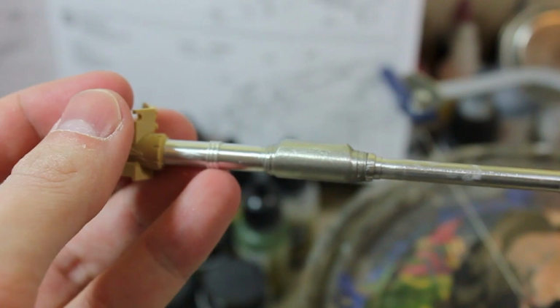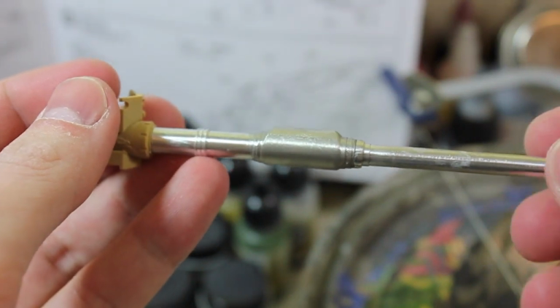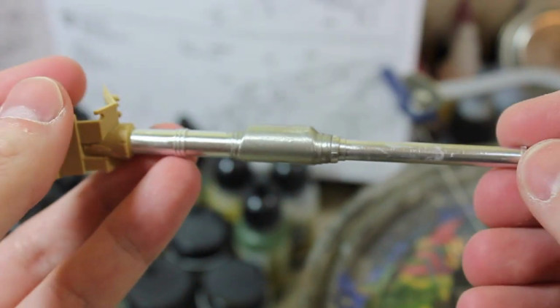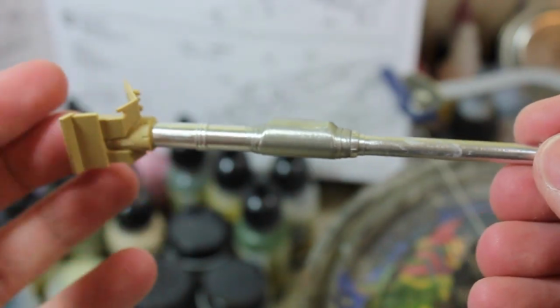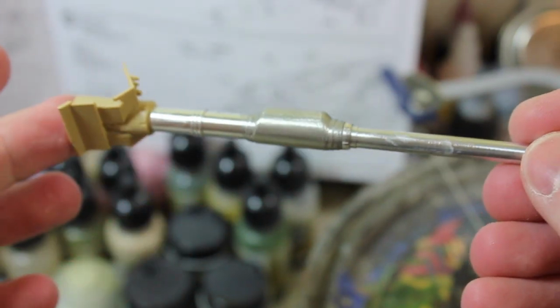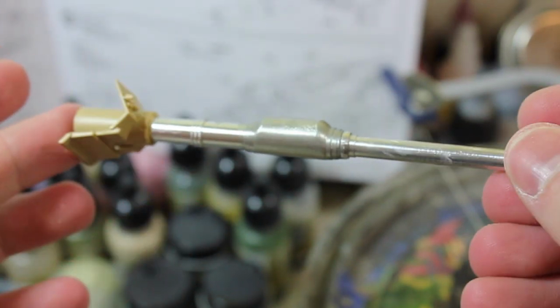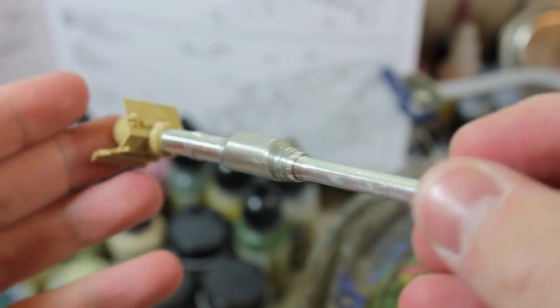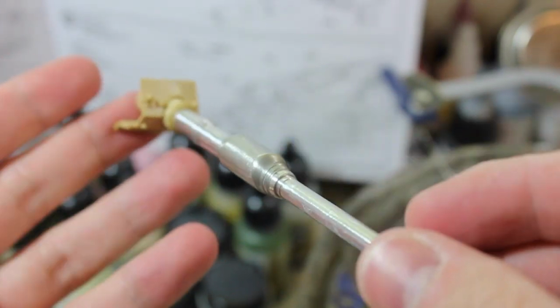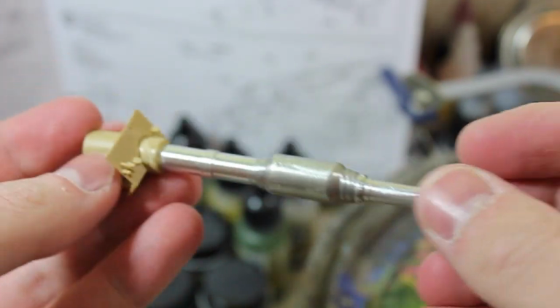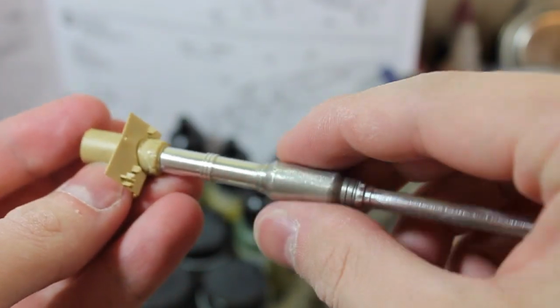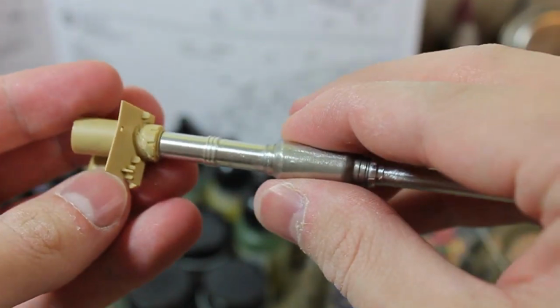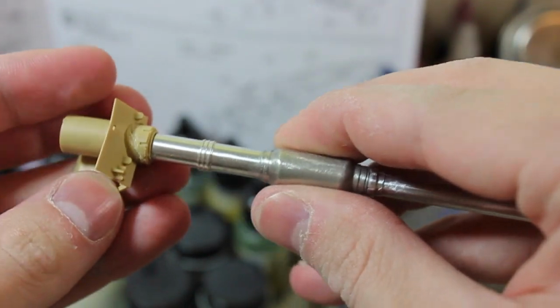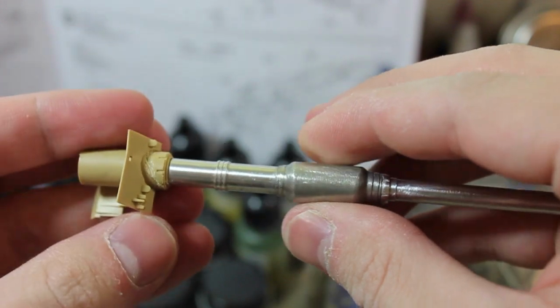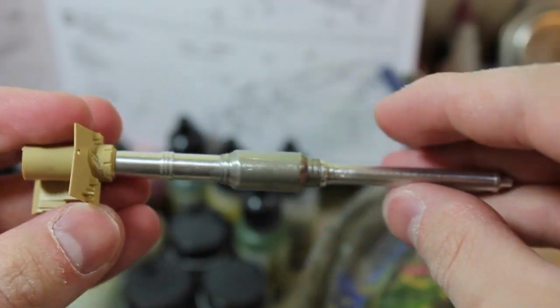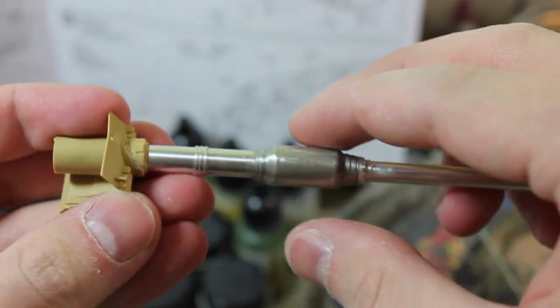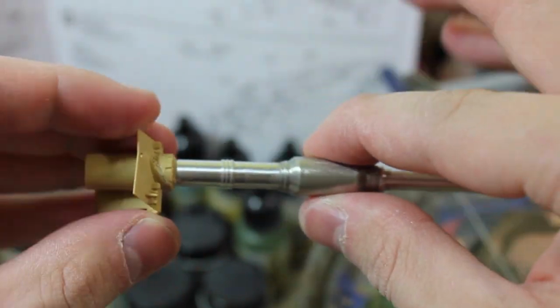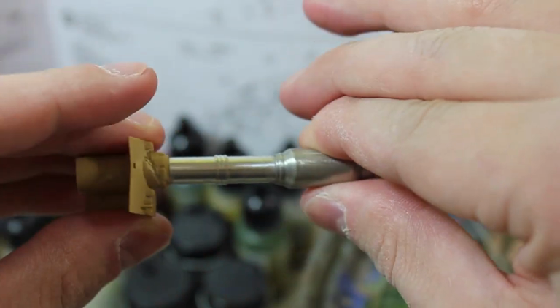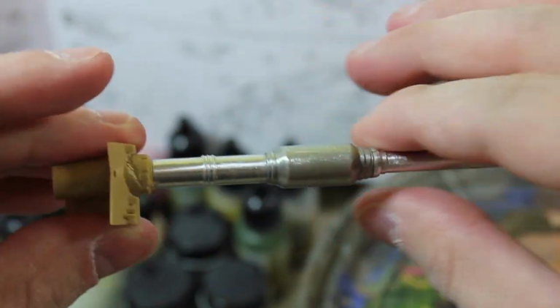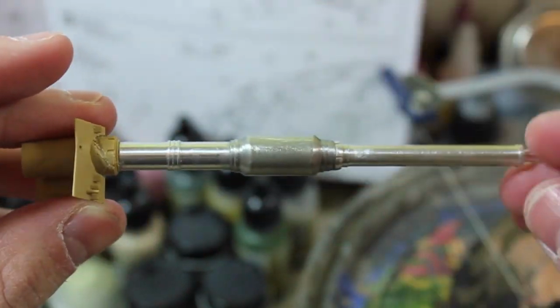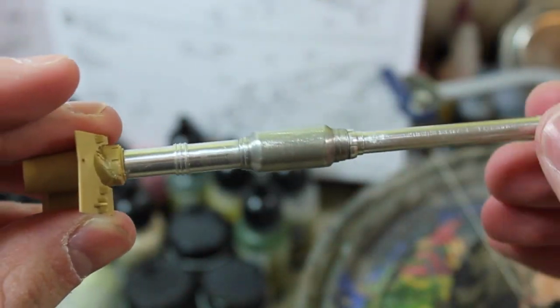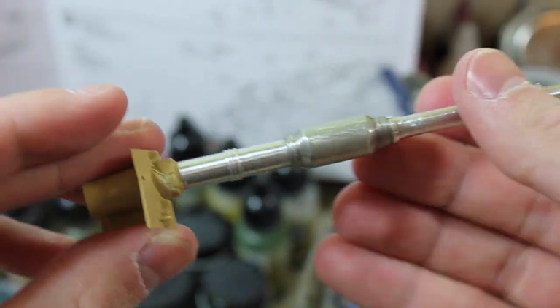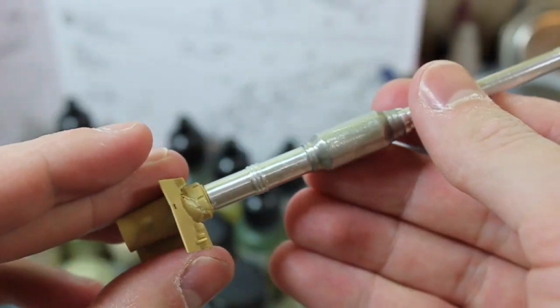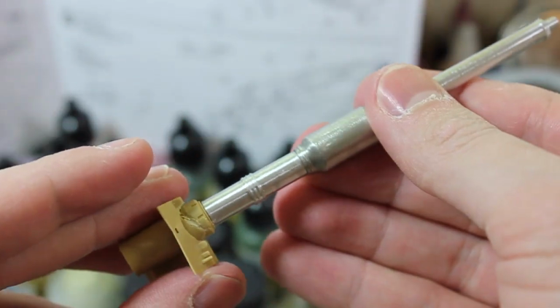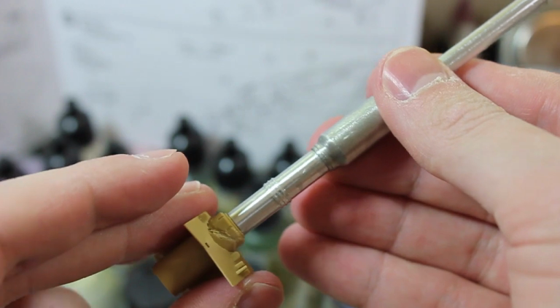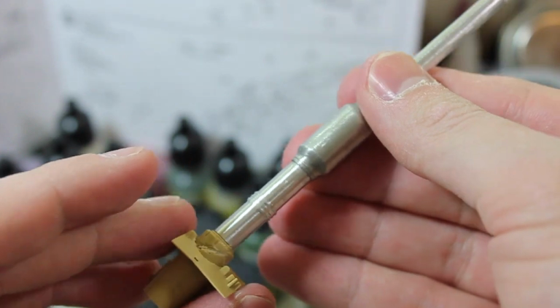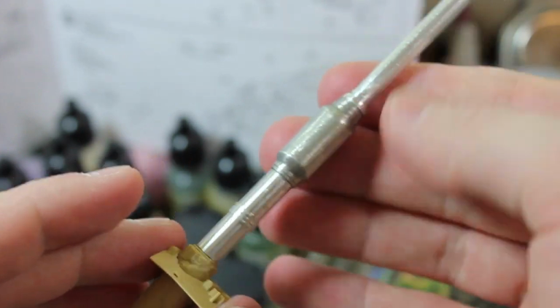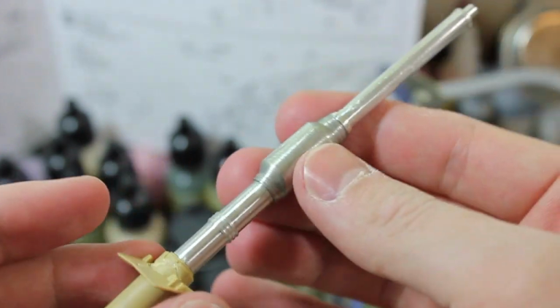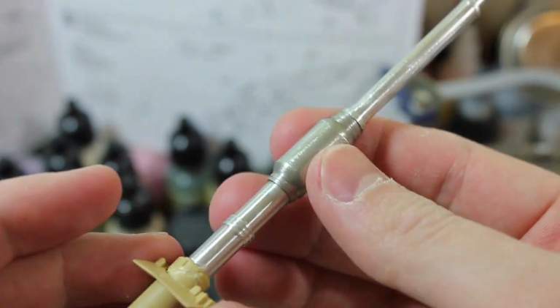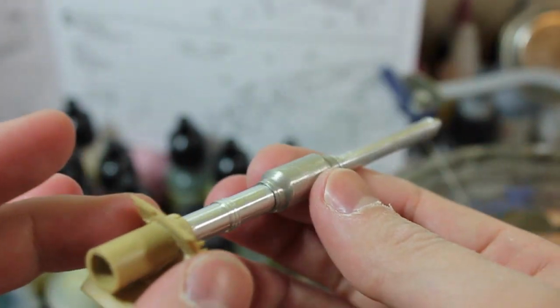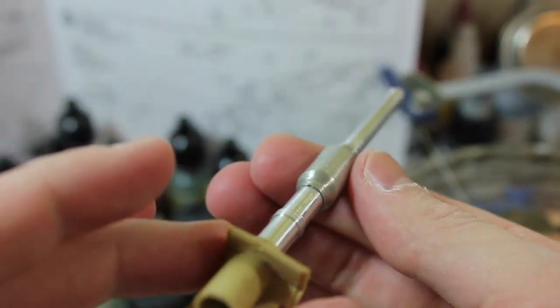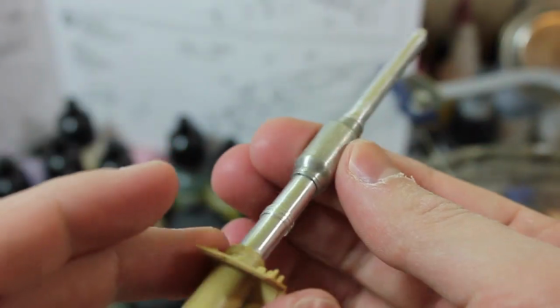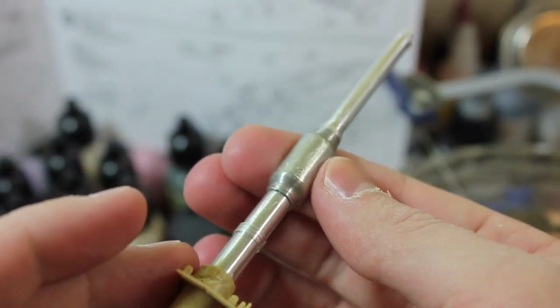Hello and welcome to High Calibre TV, your source for figure and model updates every Wednesday and Friday. So today, I've begun my build of the Tamiya 1/35 scale M1A2 SEP Tusk 2.